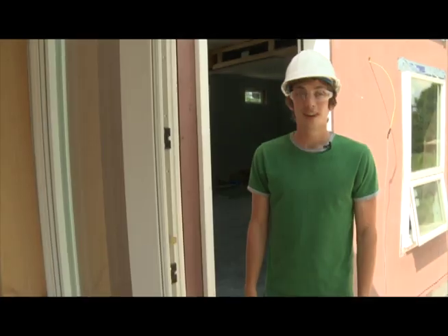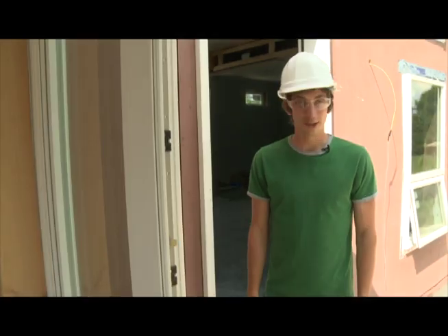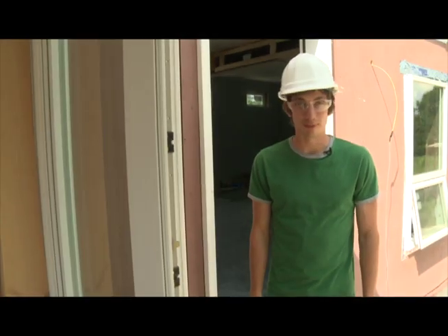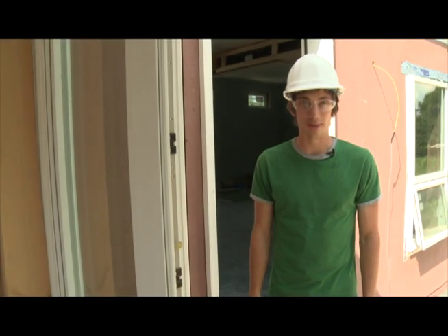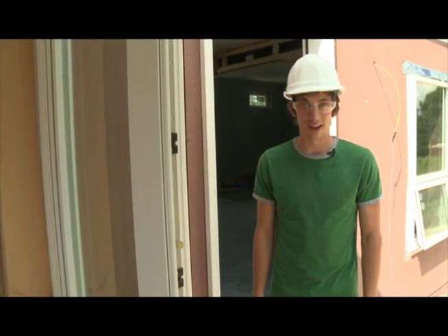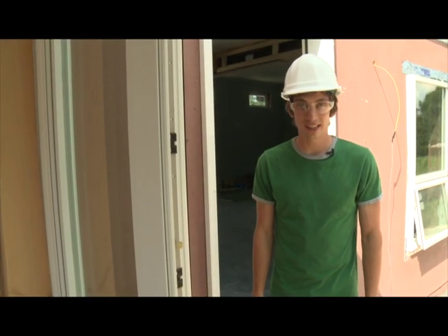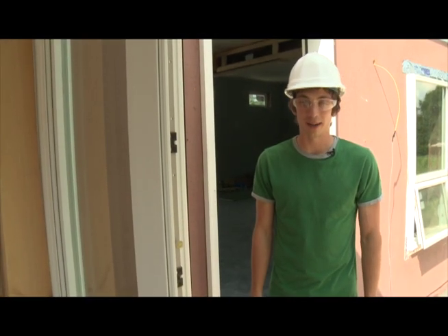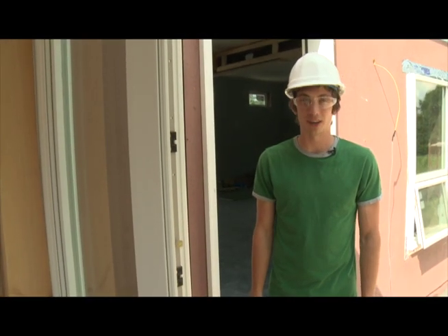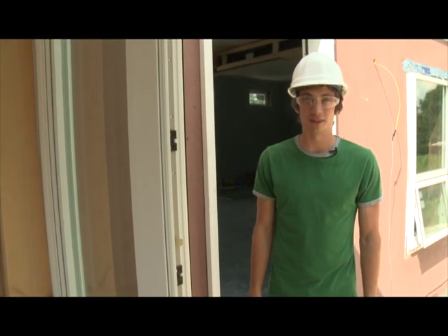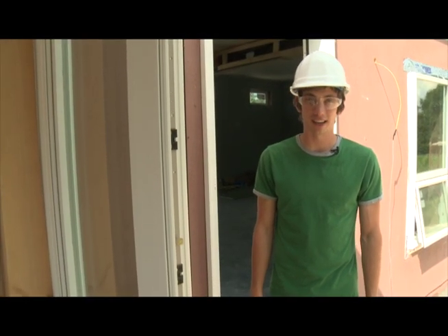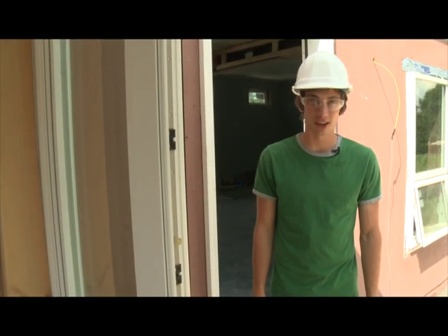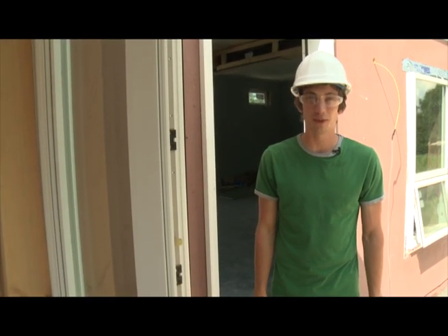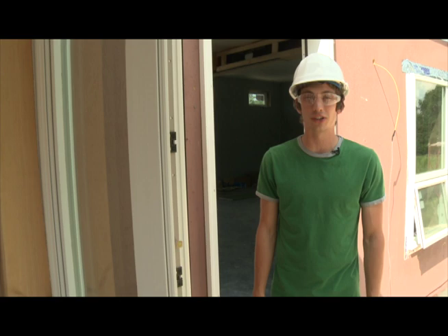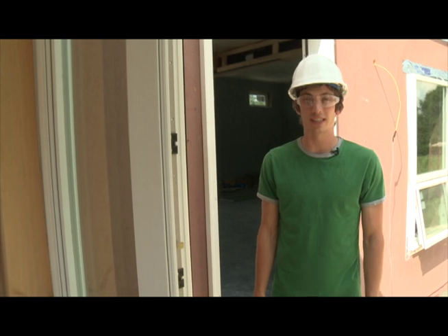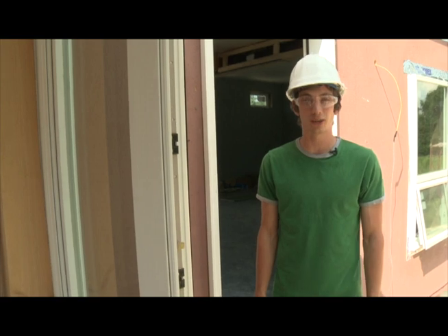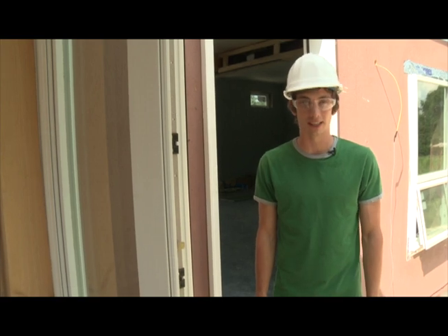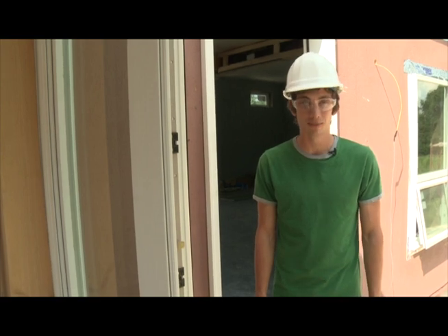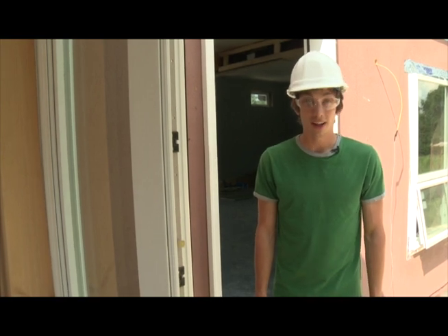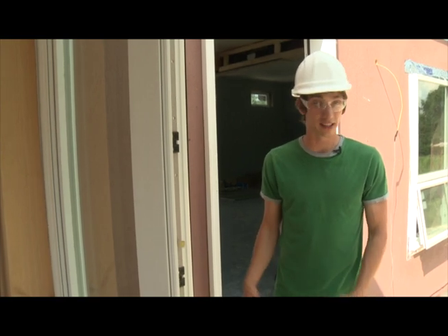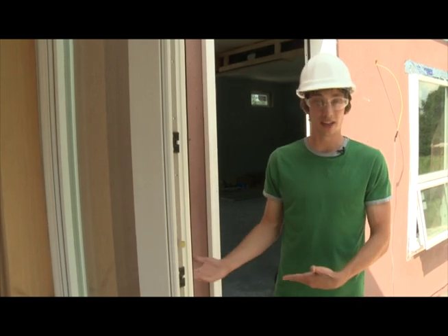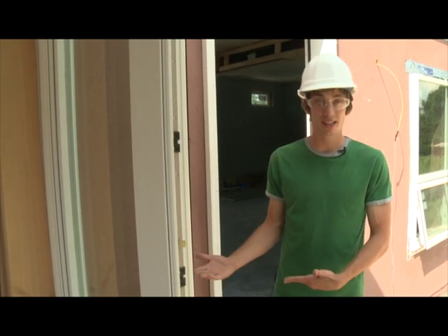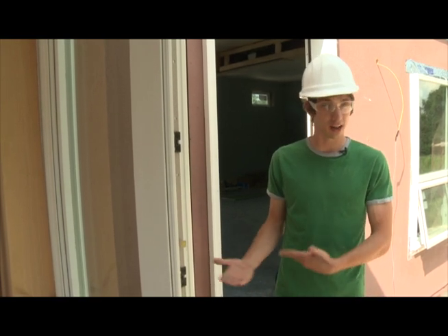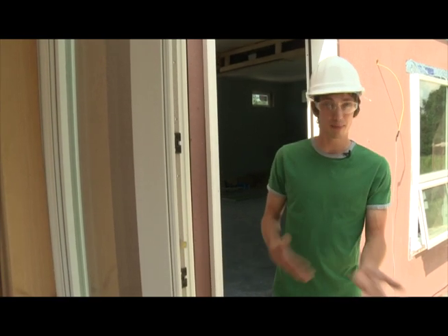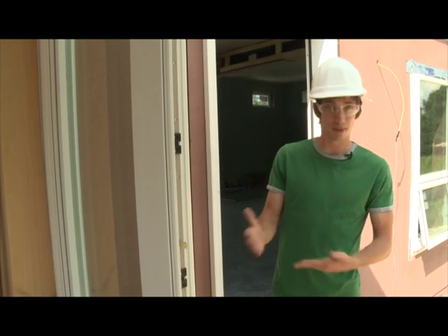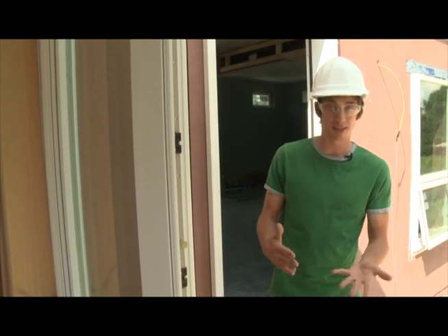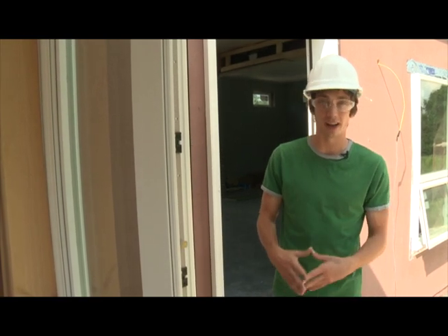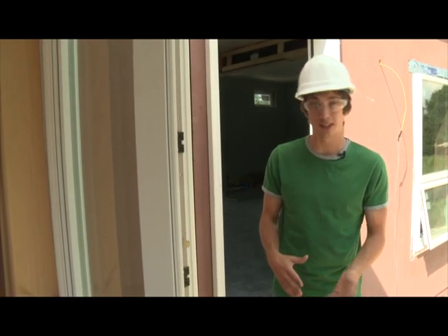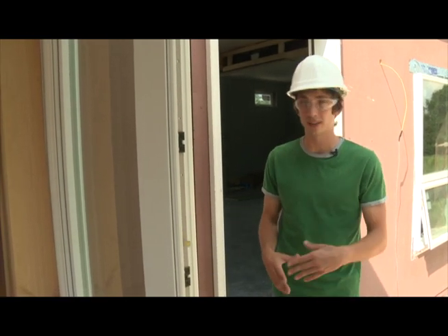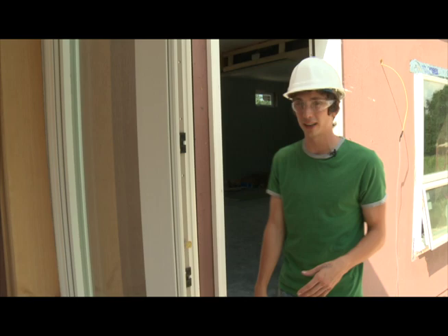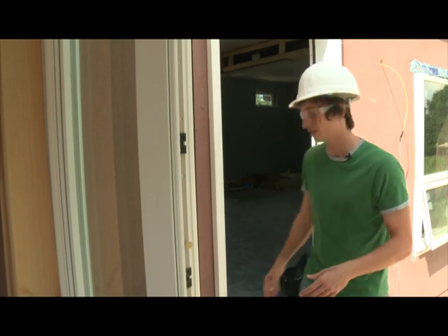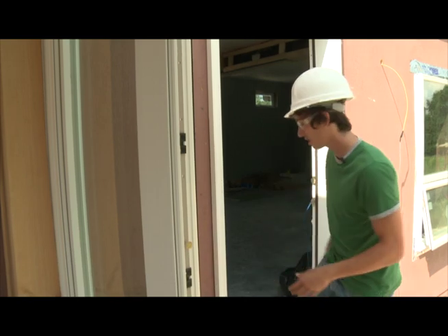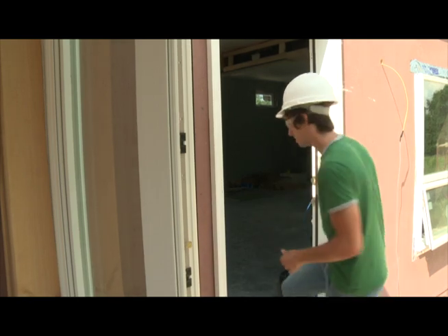Hello, my name is Aaron Inns. I am the director of design and construction for the Missouri S&T Solar House team. This is the Chameleon House. Pardon the mess, but let's go ahead and check it out and go inside.